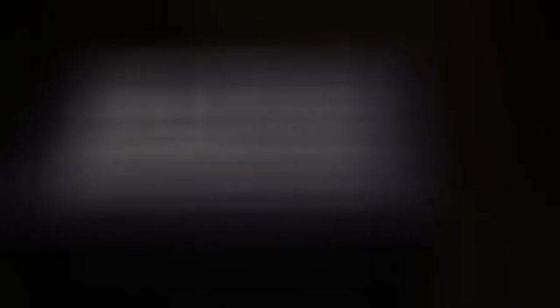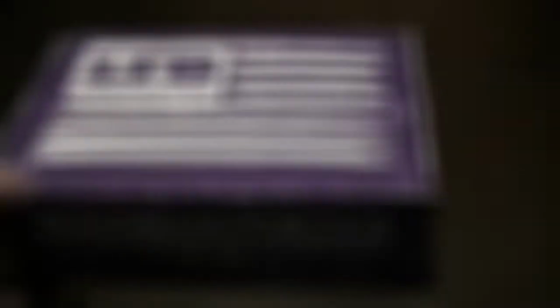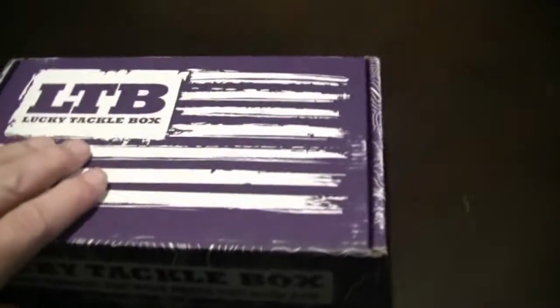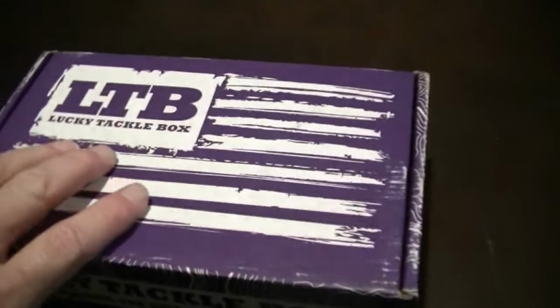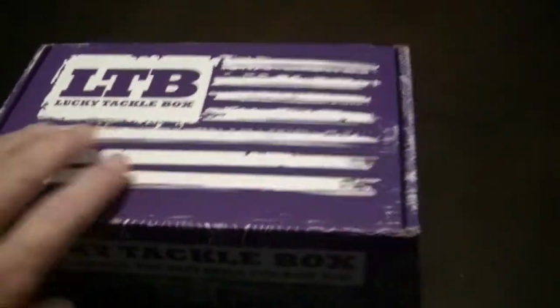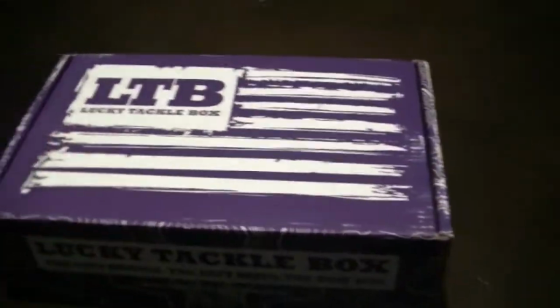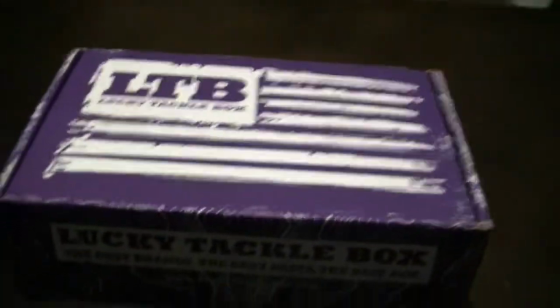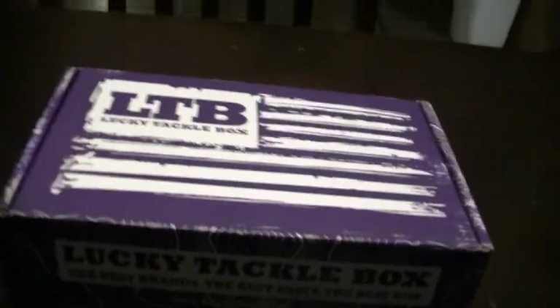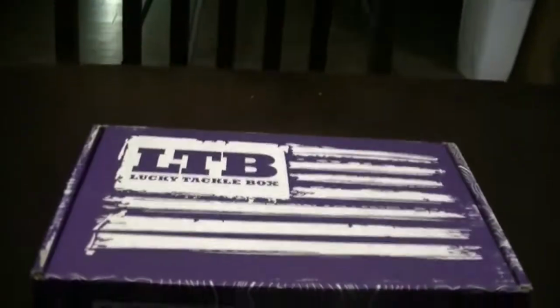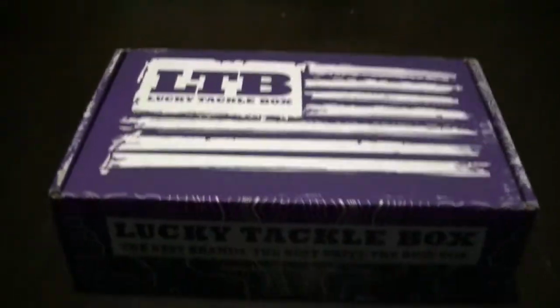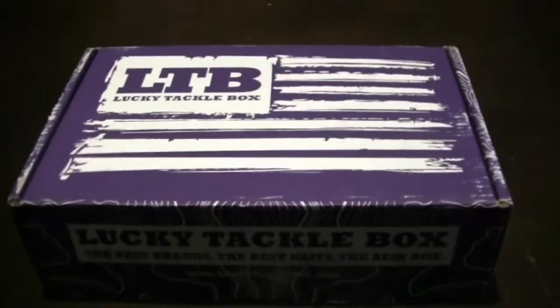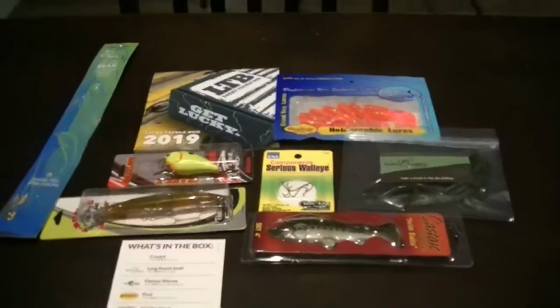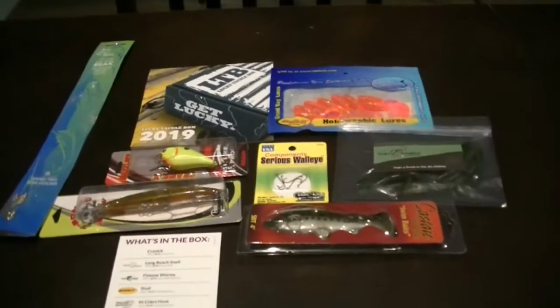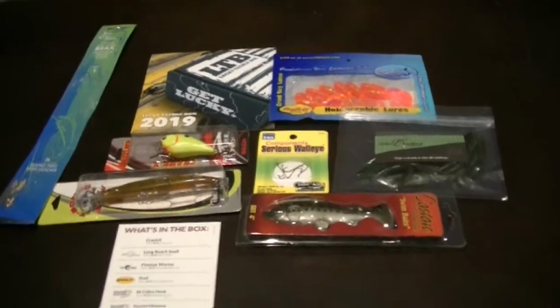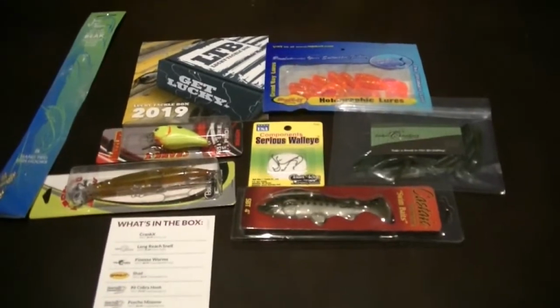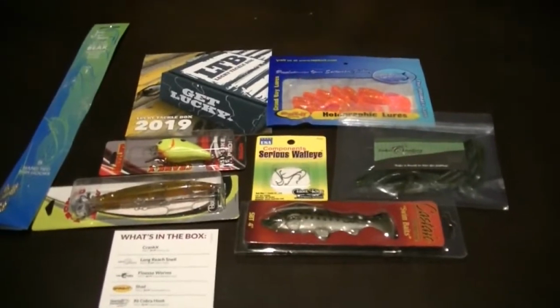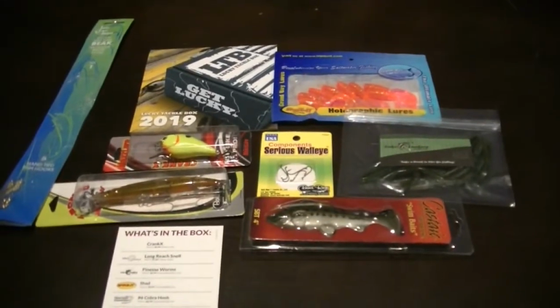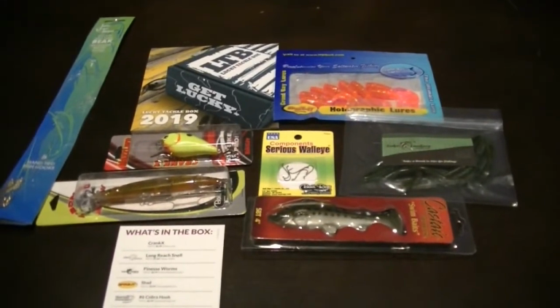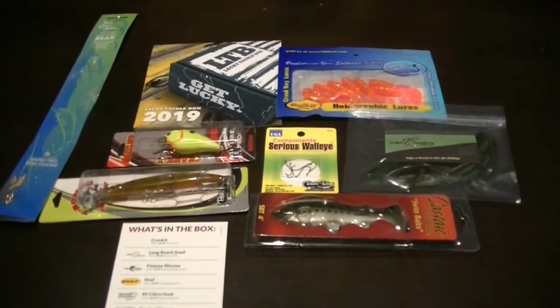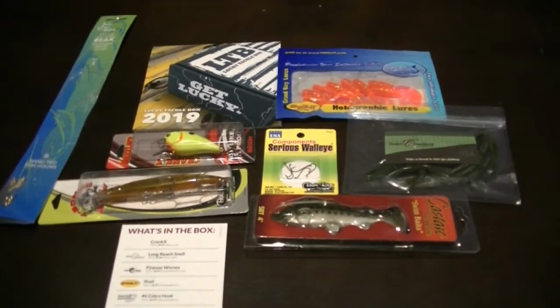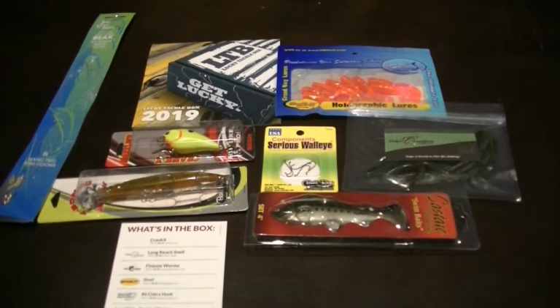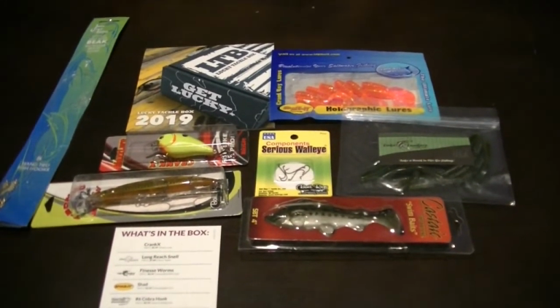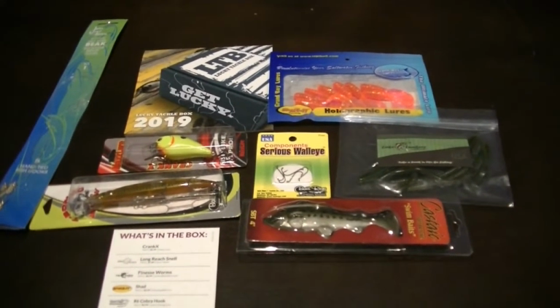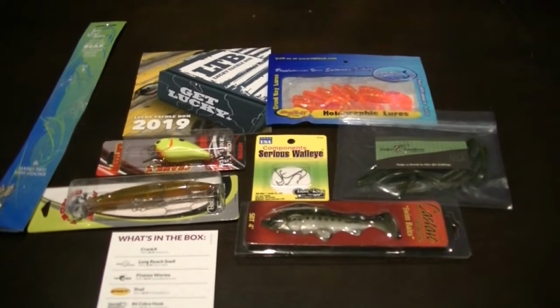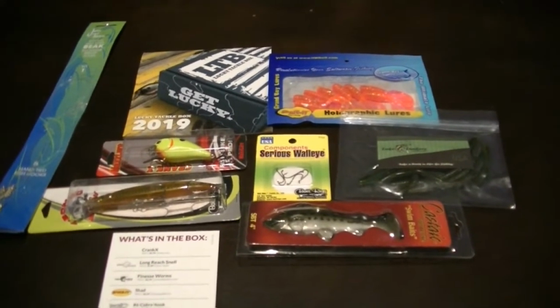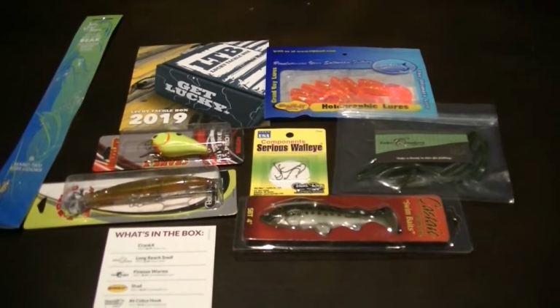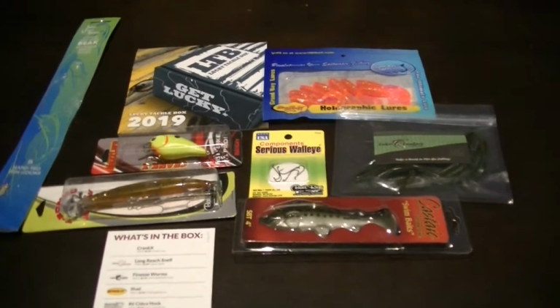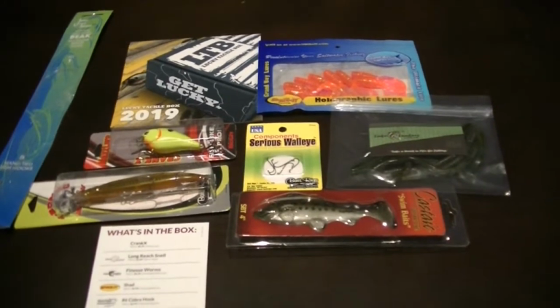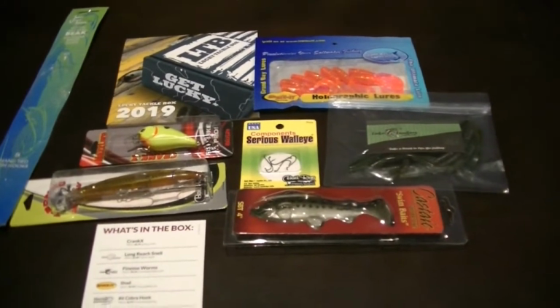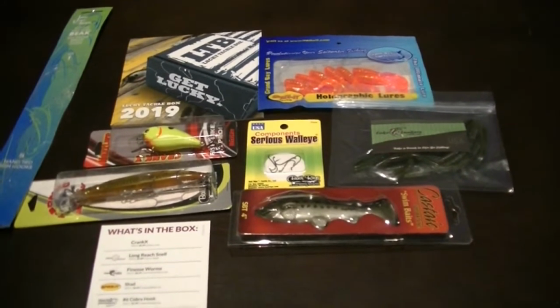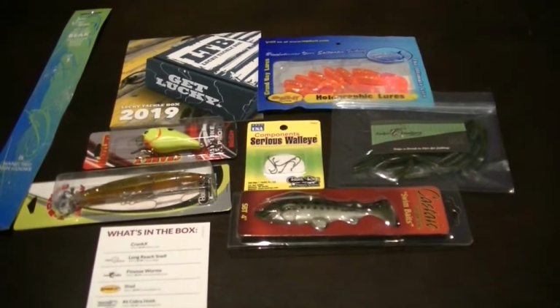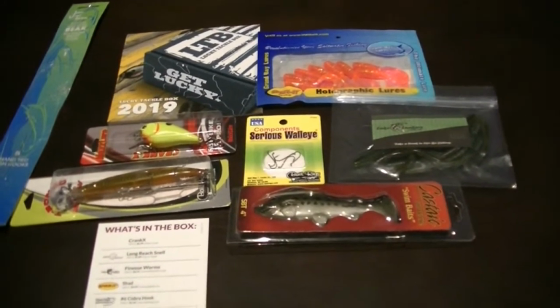Let's get this thing opened up here. I'm going to cut the seal on it real quick. Alright, we've got everything out of the box here, so let's go over what was included in this month's Lucky Tackle Box.